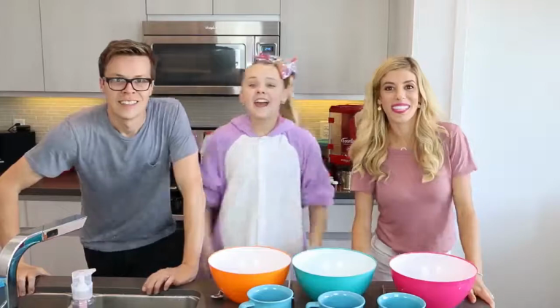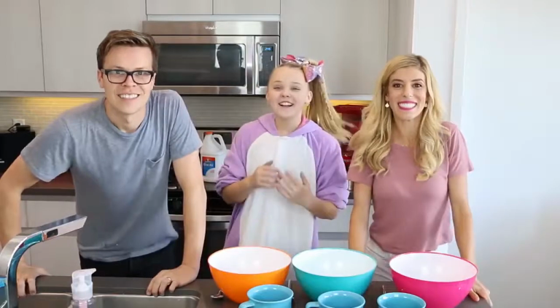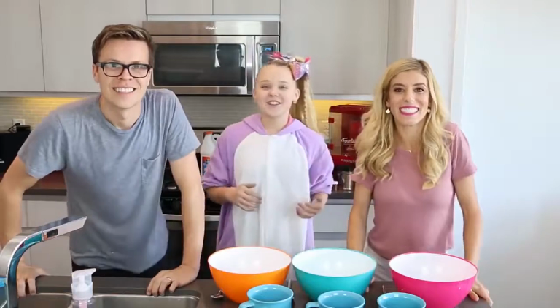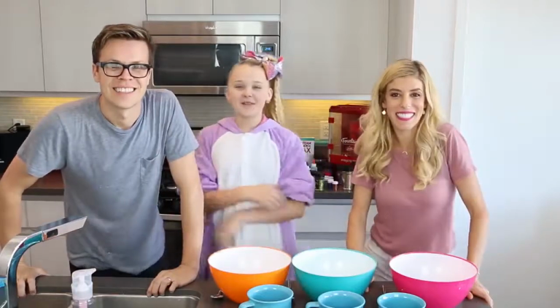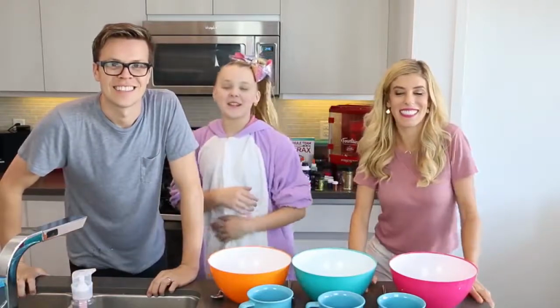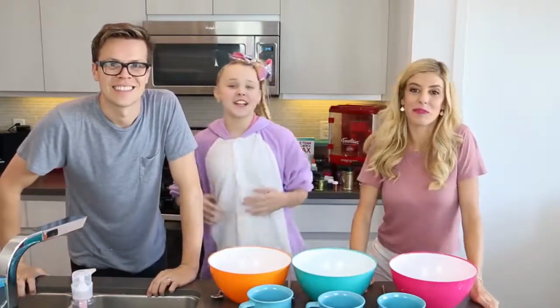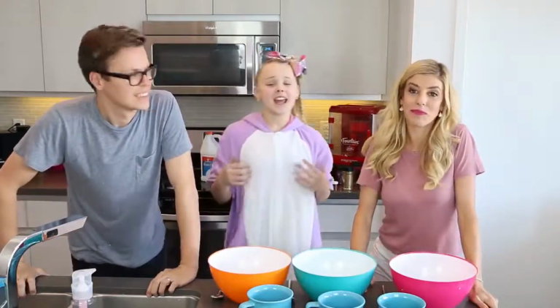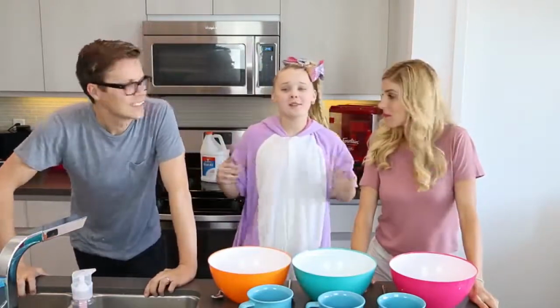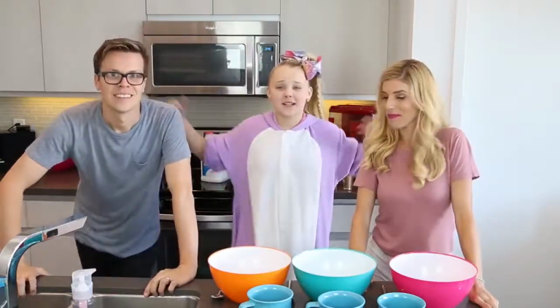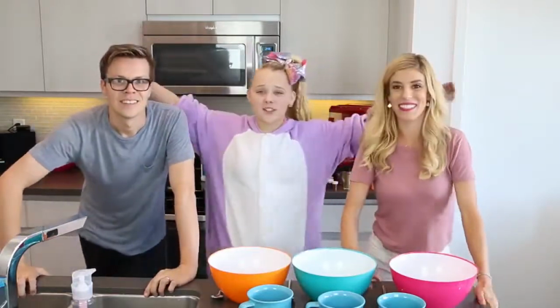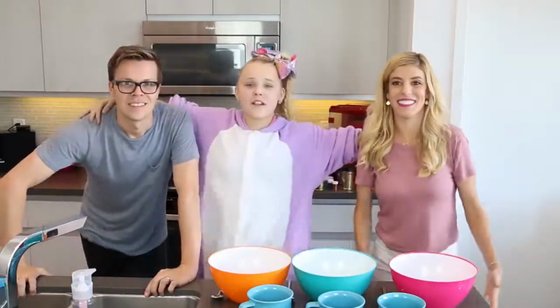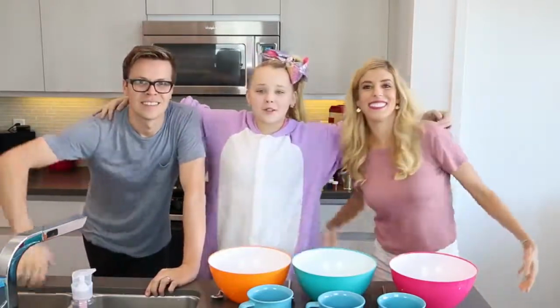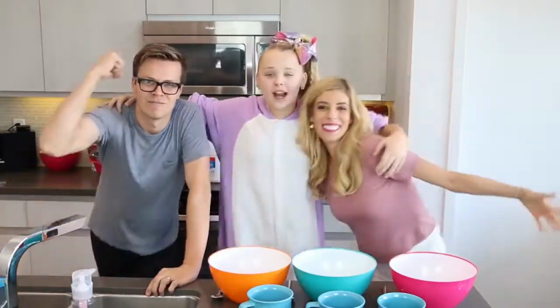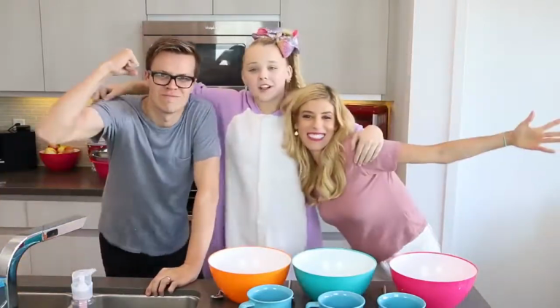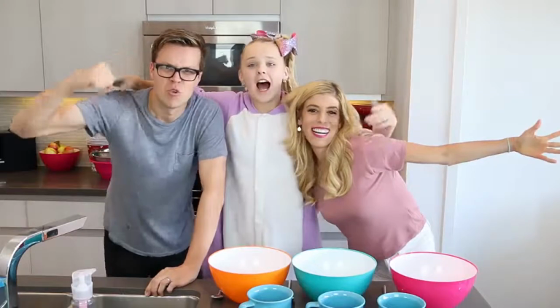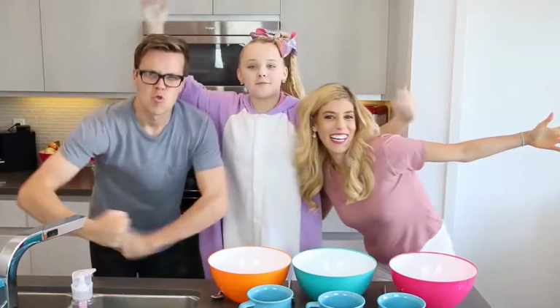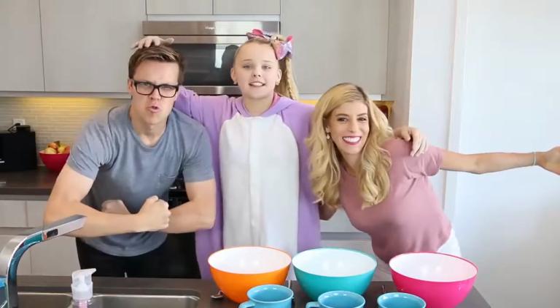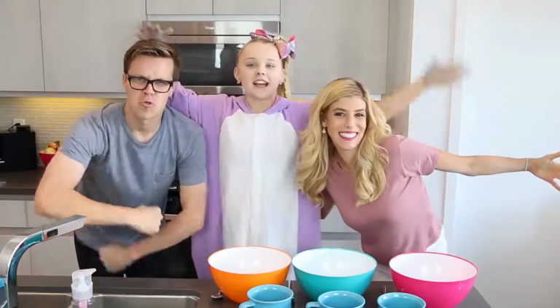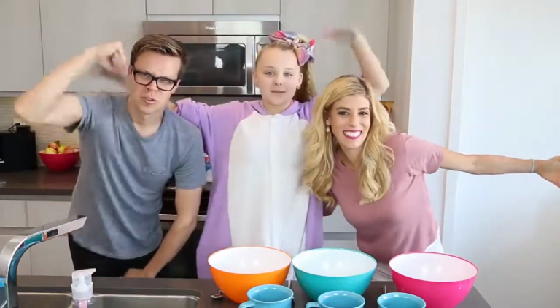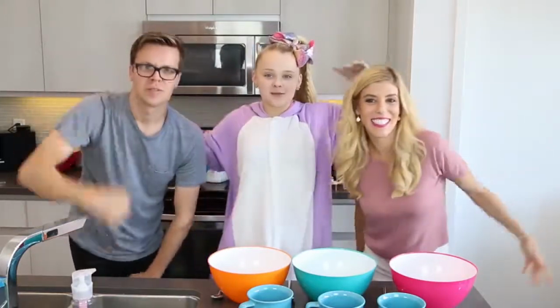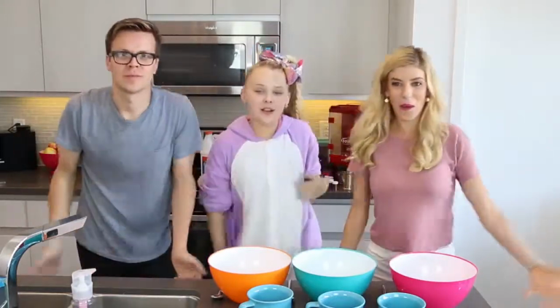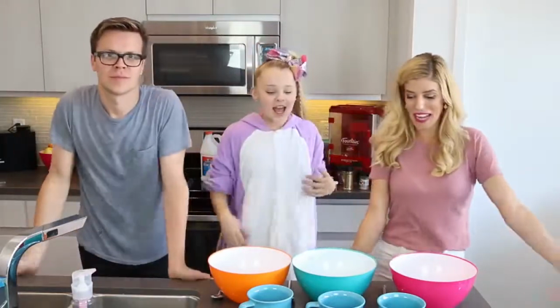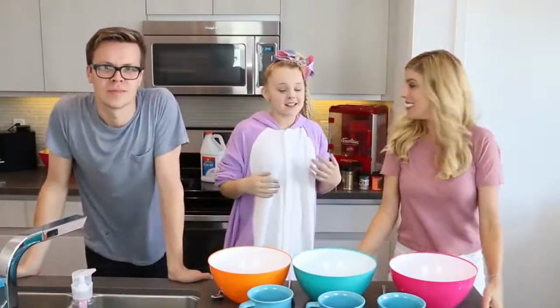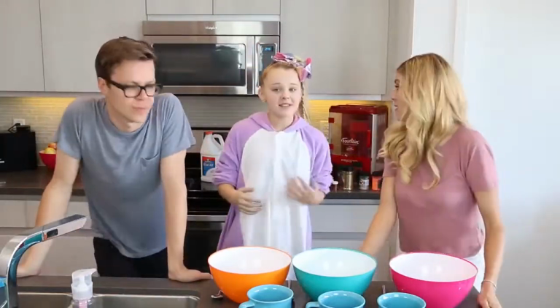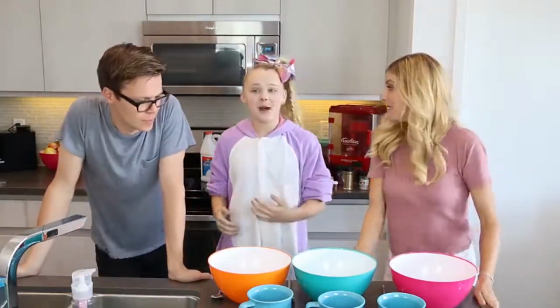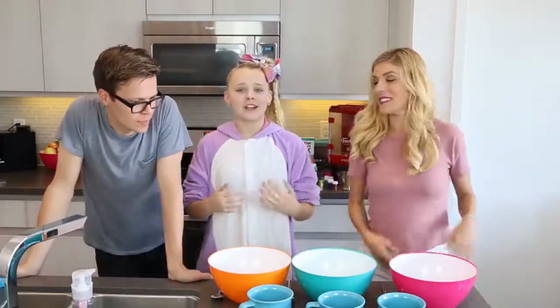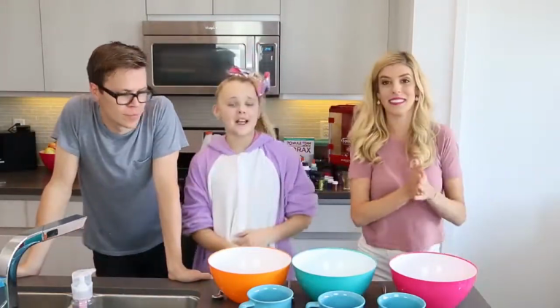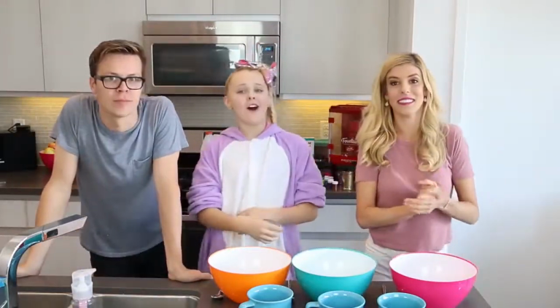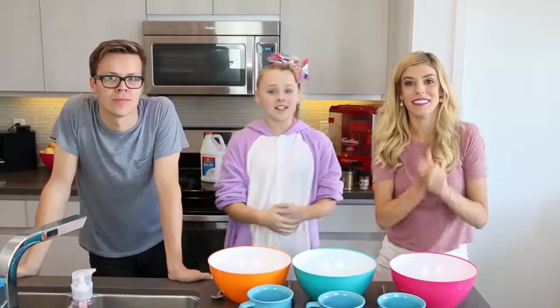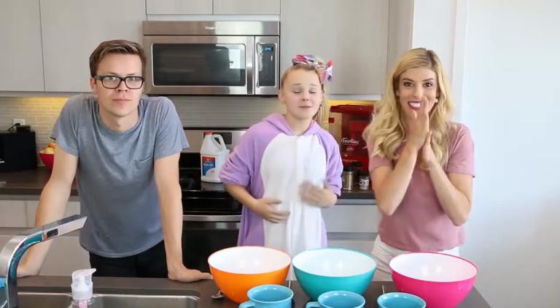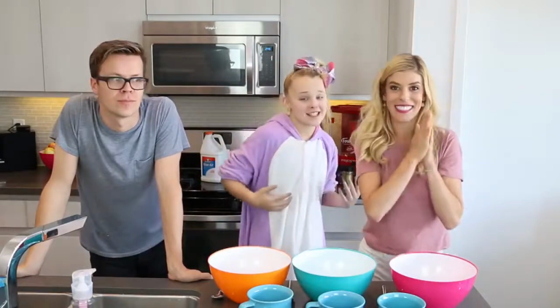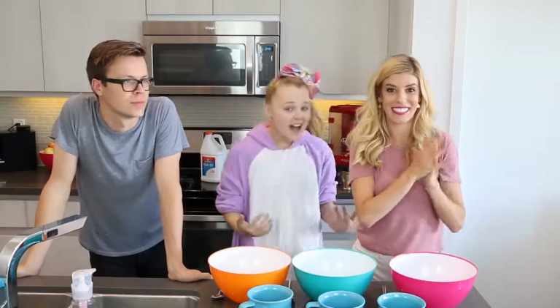Hey everyone, it's Janet and welcome back to my YouTube channel. Today I am so excited because I have two of my favorite people in the whole wide world: Mad Slice and Rebecca Zamola. Something that's really popular and something that we all love to do is make slime.